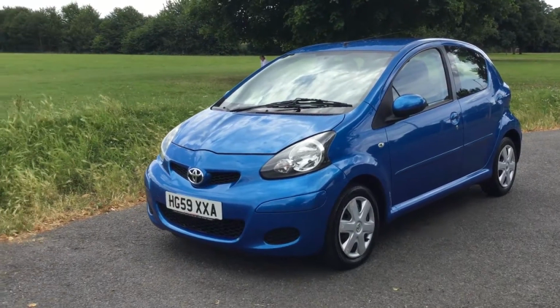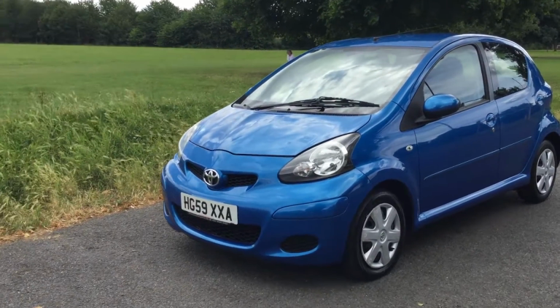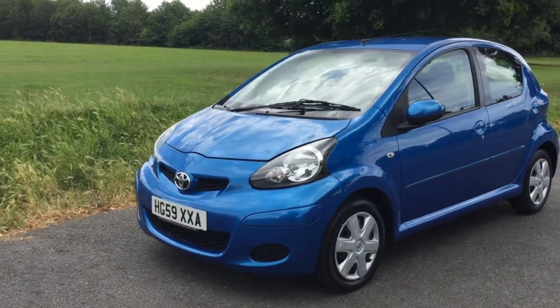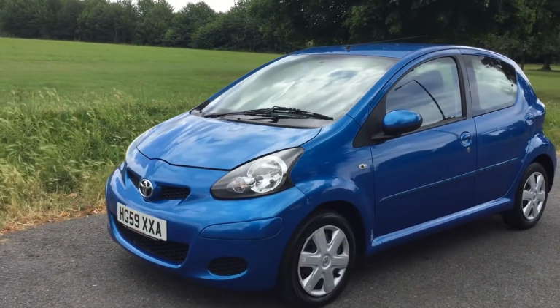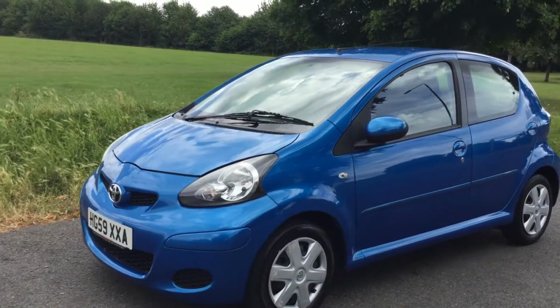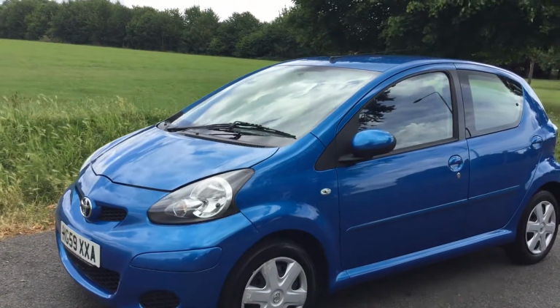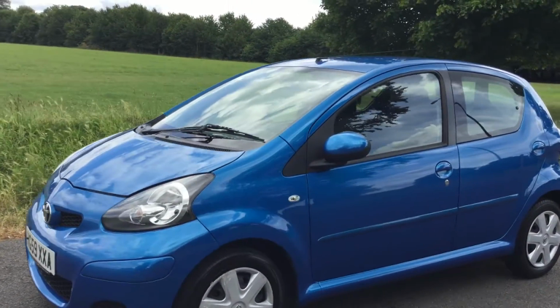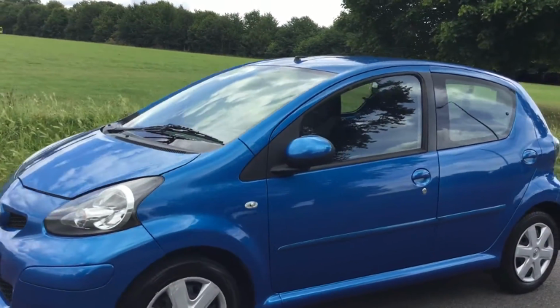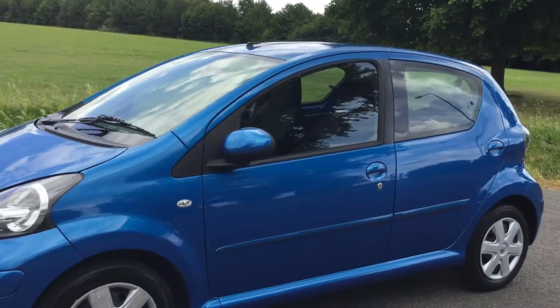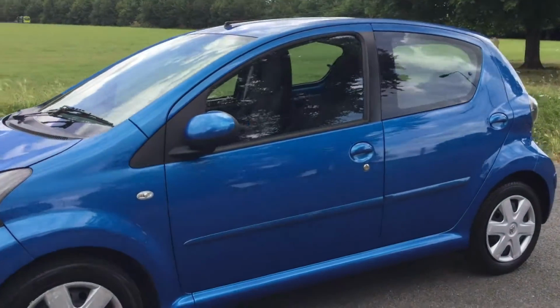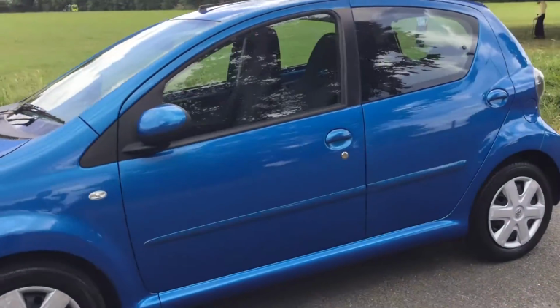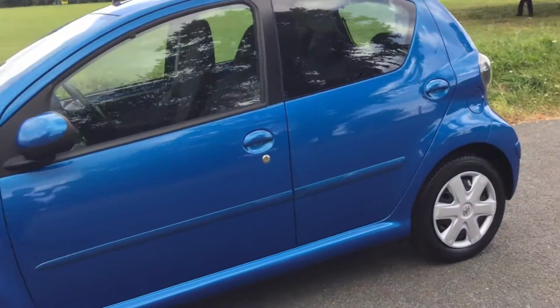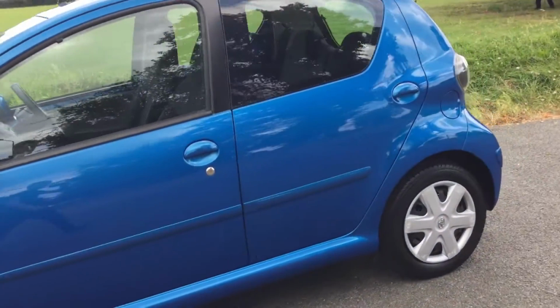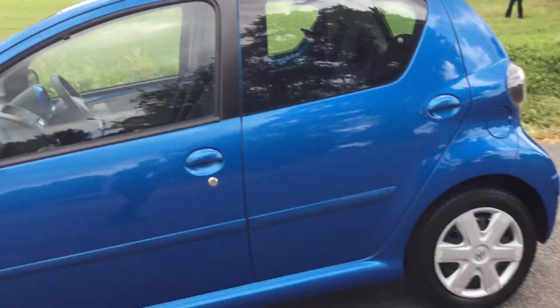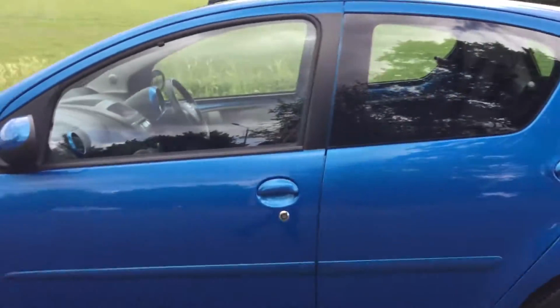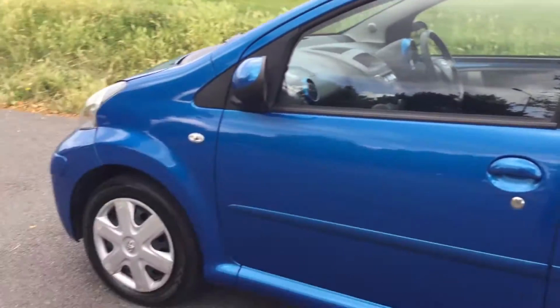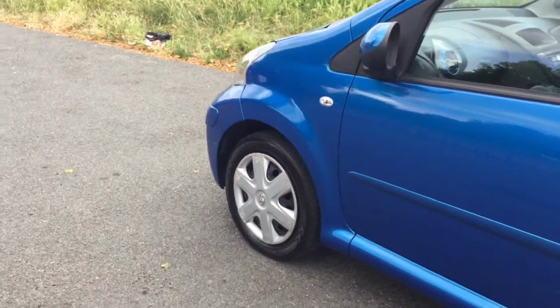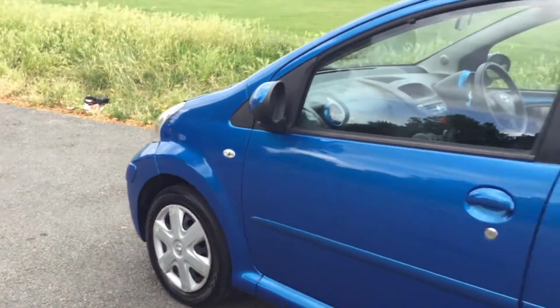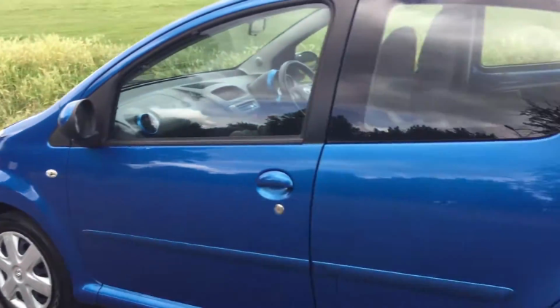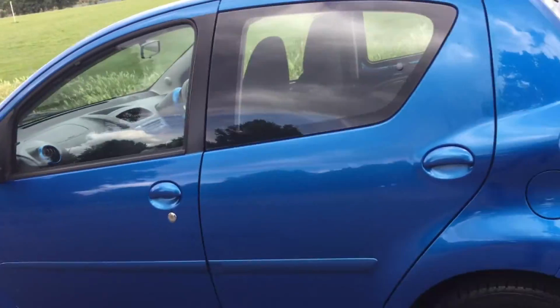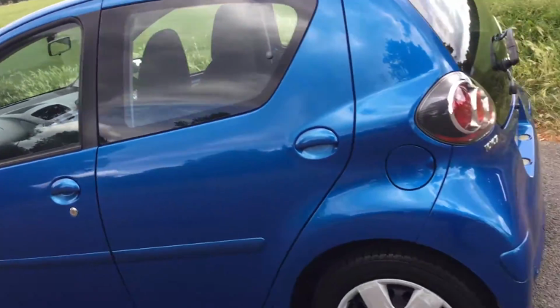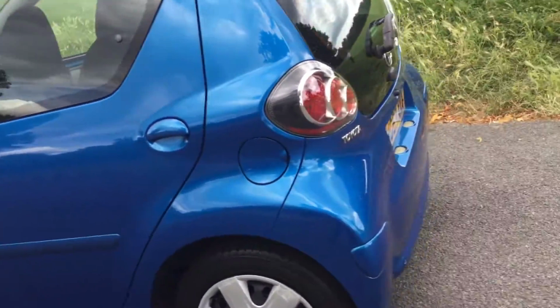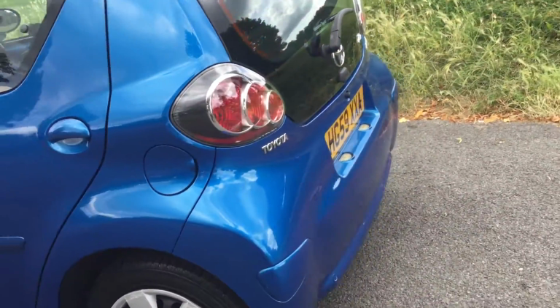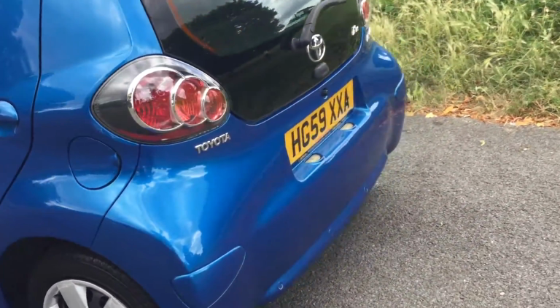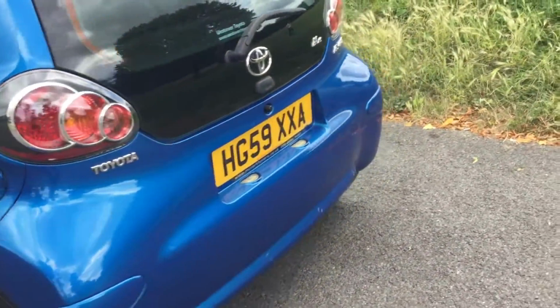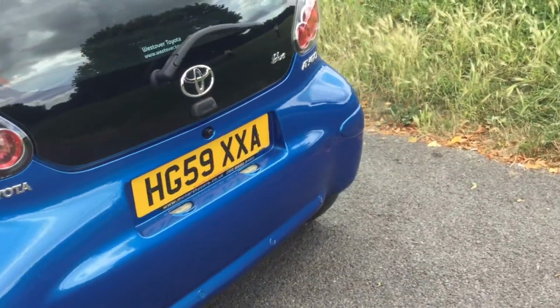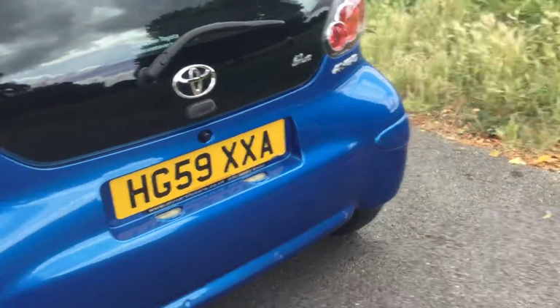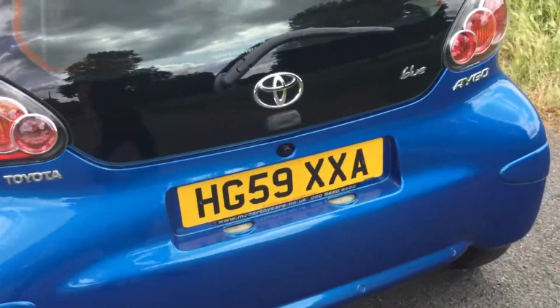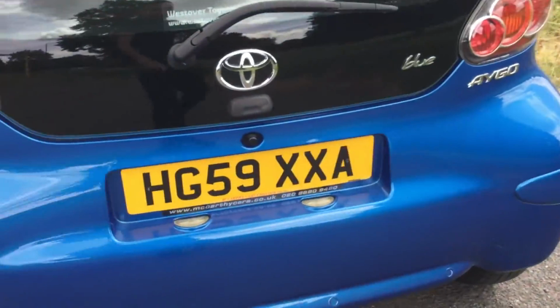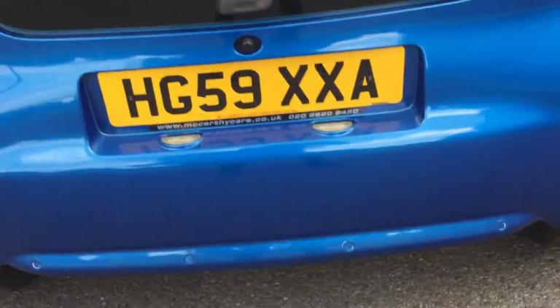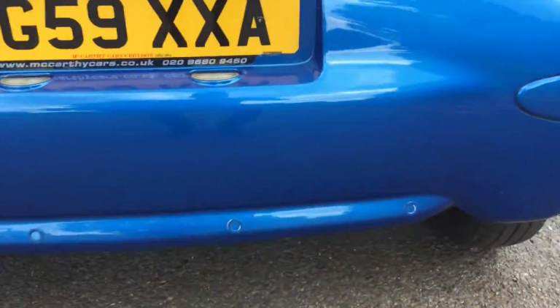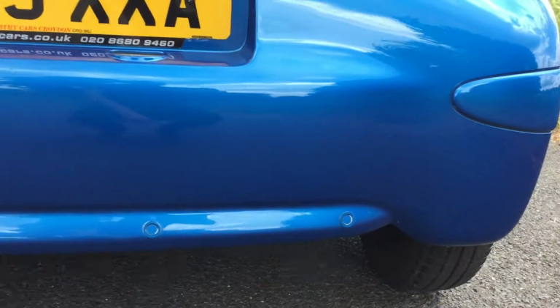Now available at McCarthy Cars is a 59-reg Toyota Aygo Blue. The vehicle is in blue metallic finish. It's got 5 doors. In the back, as you can see, it's got rear parking sensors.